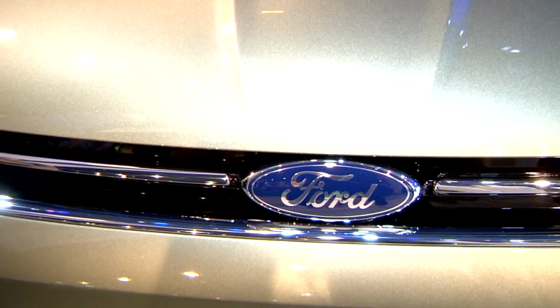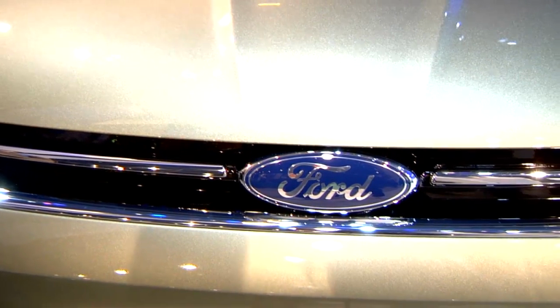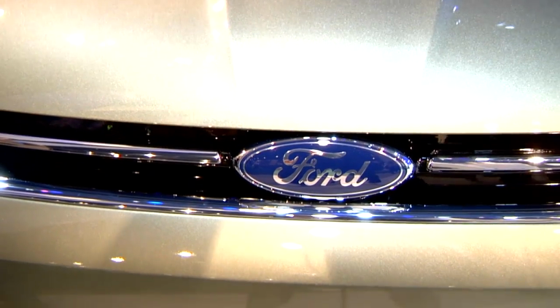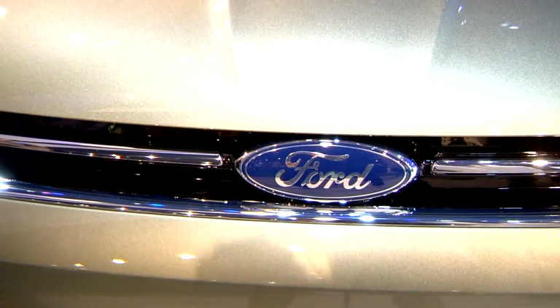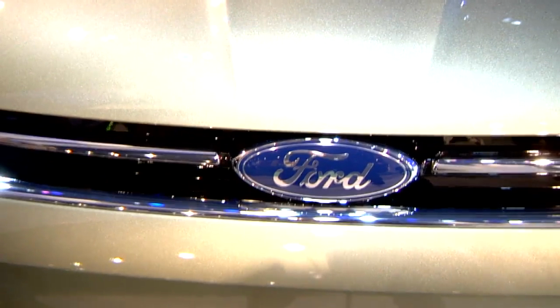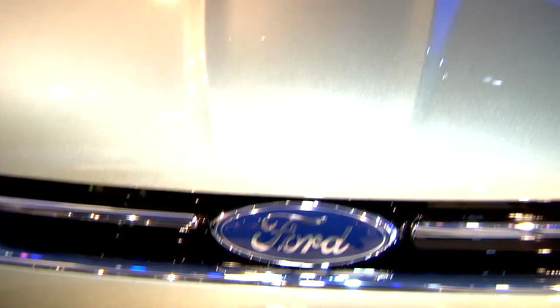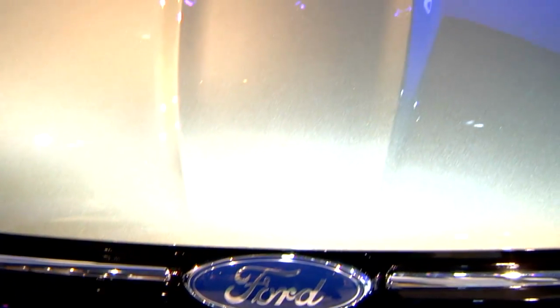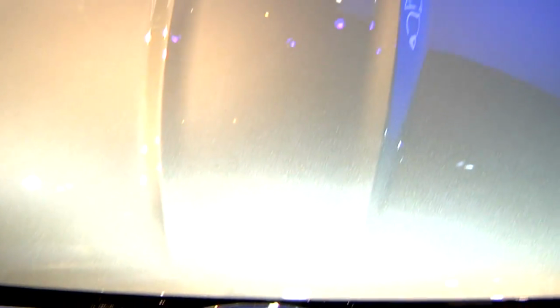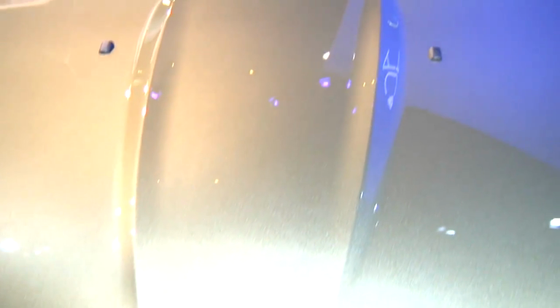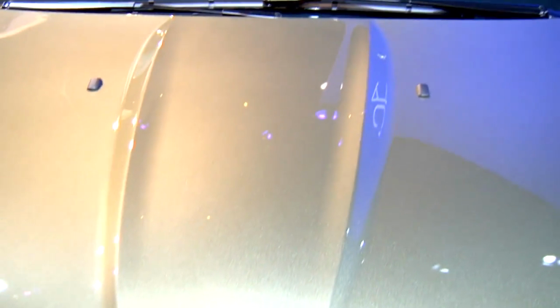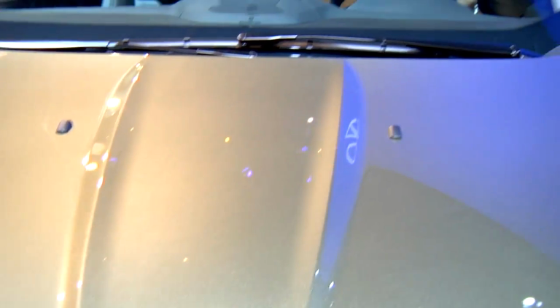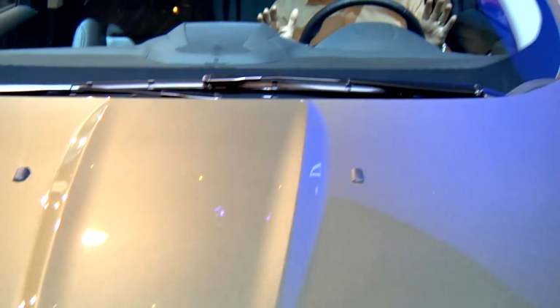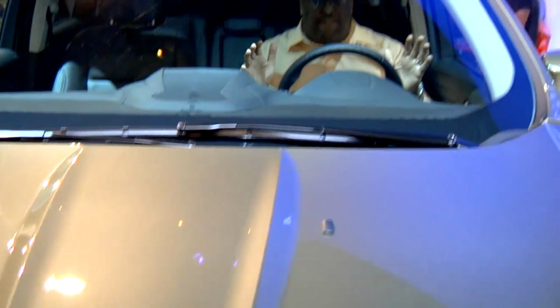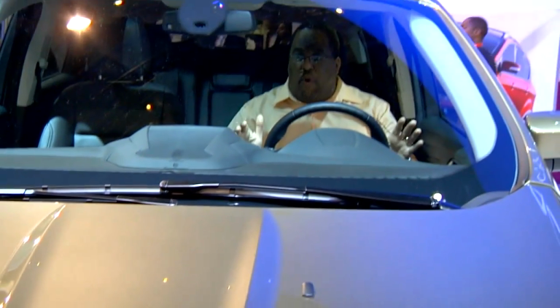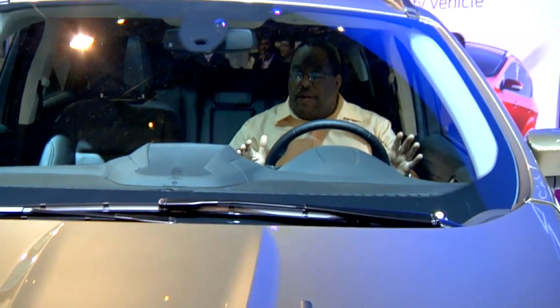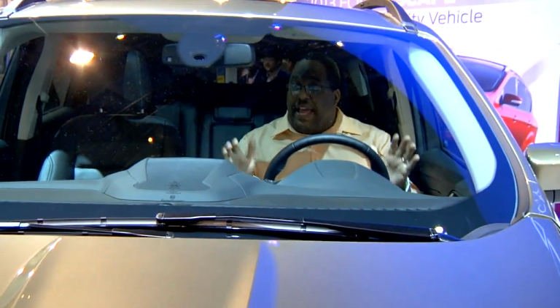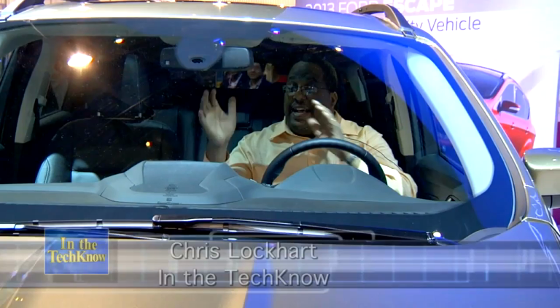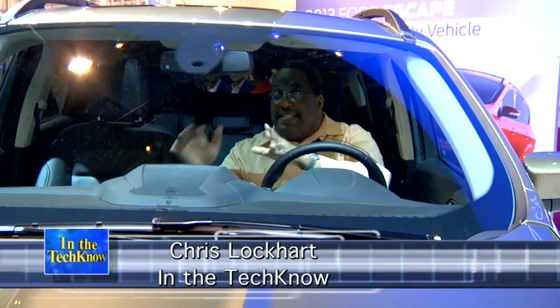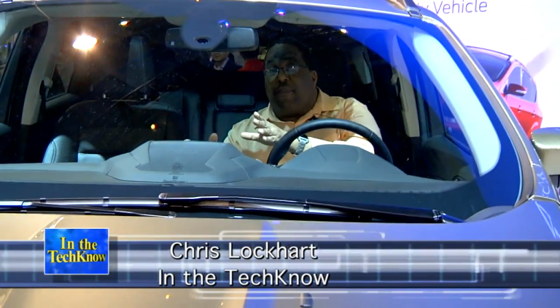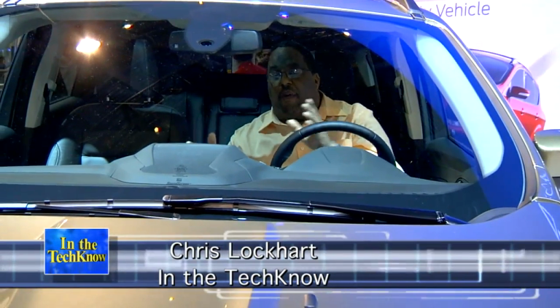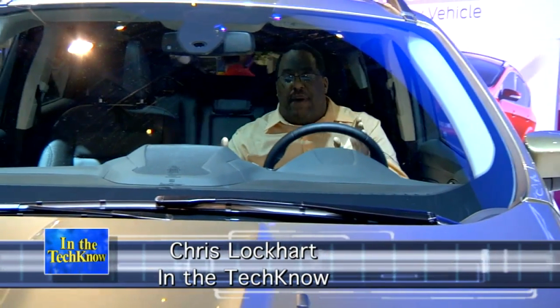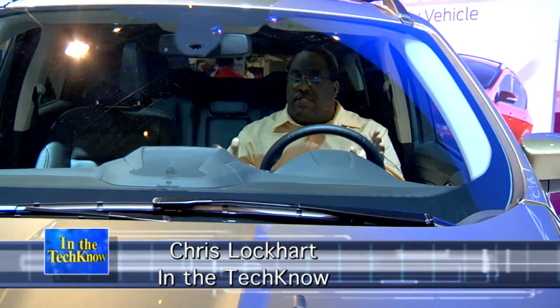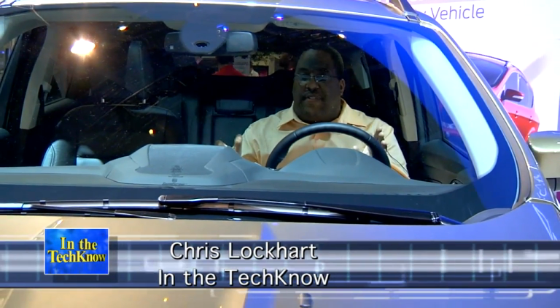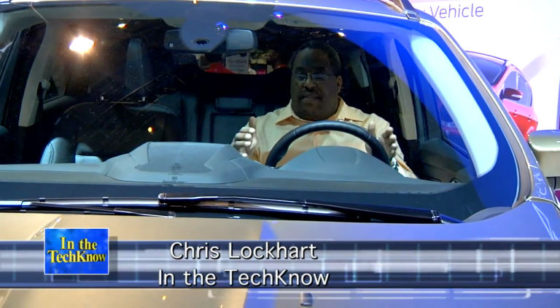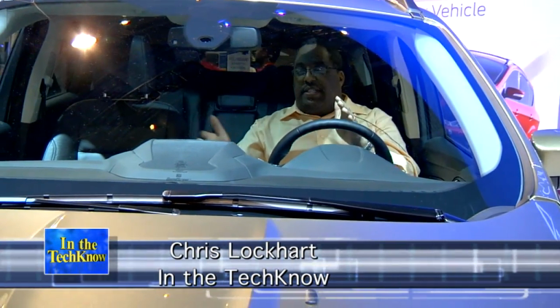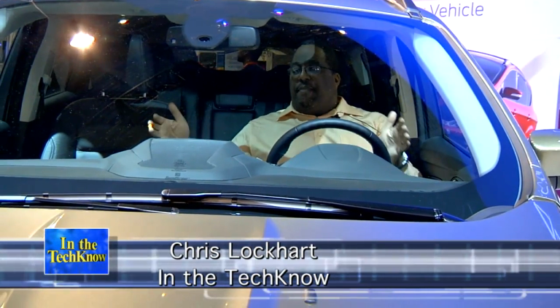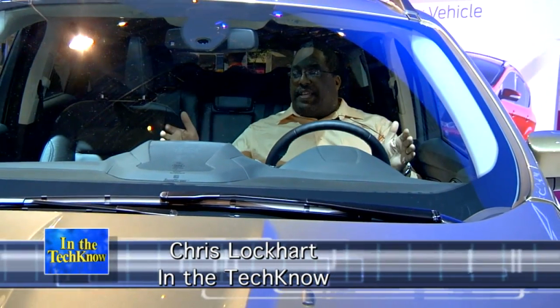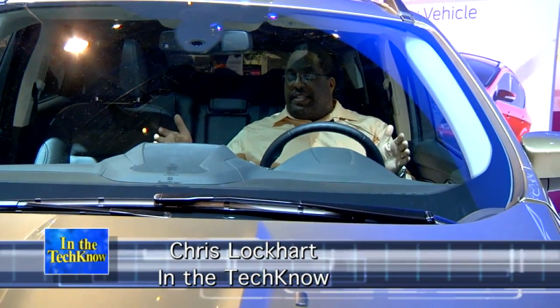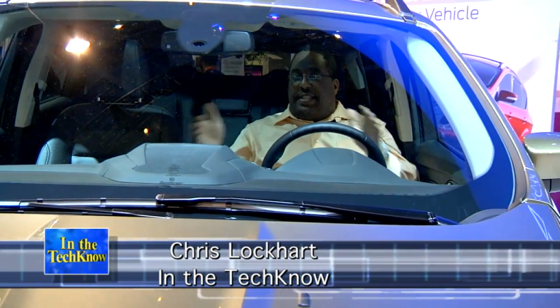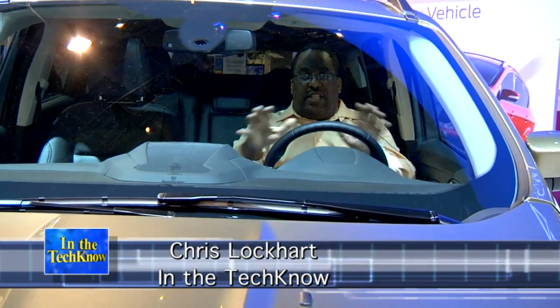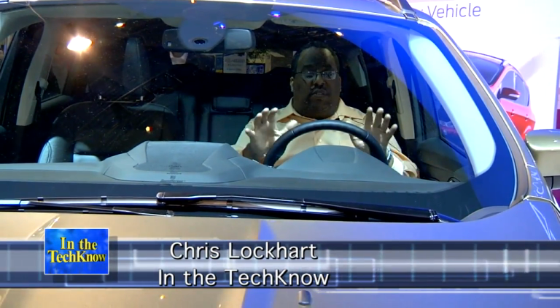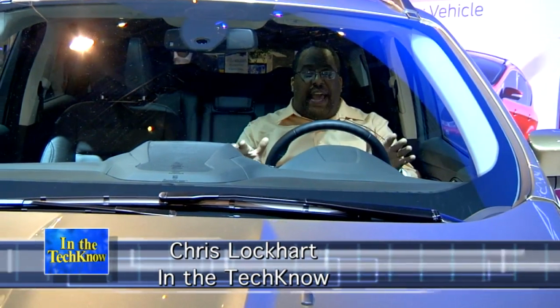Chris Lockhart in the Techno News. We're here looking at the Ford. It has SYNC powered by Microsoft — this is amazing. It's a digital dash.